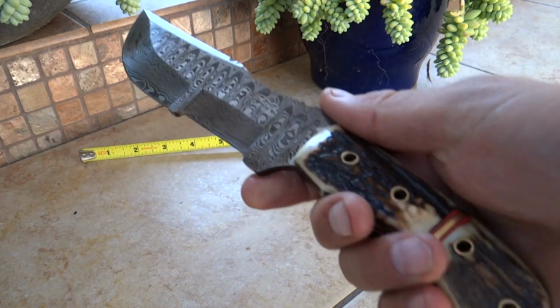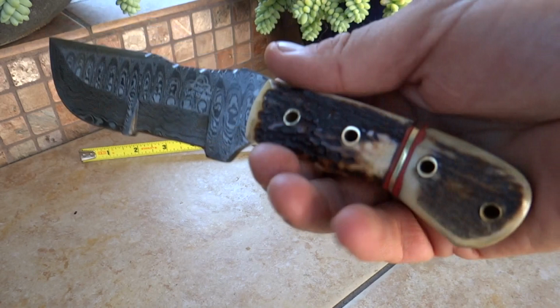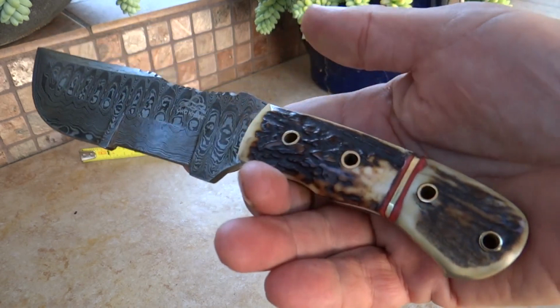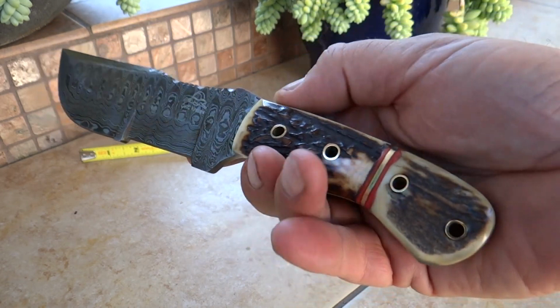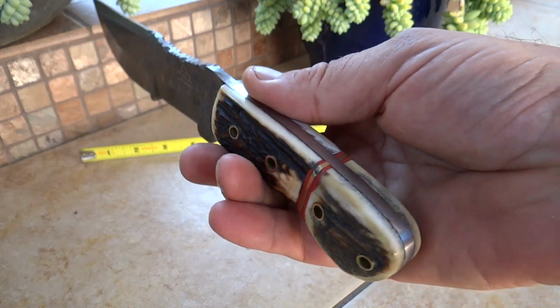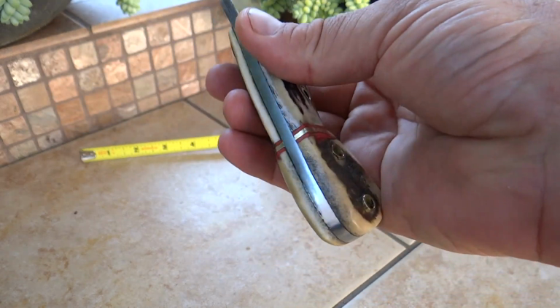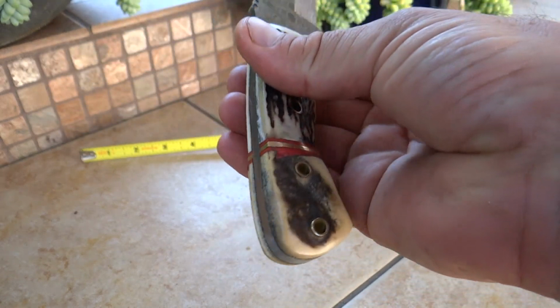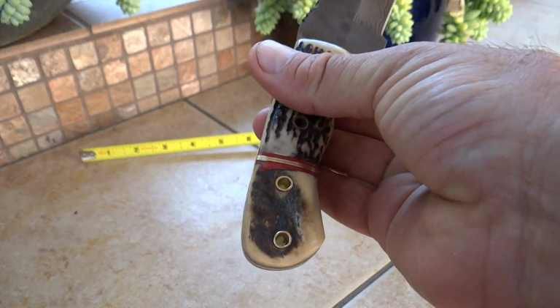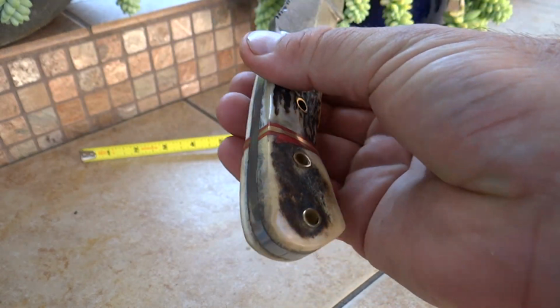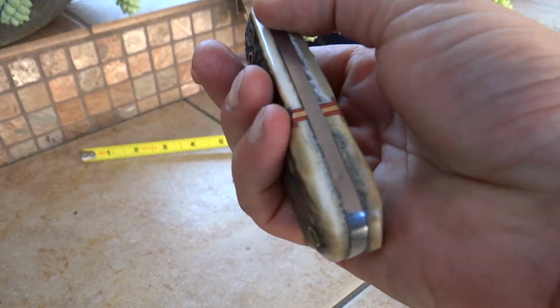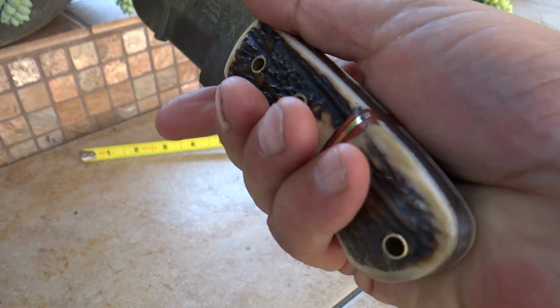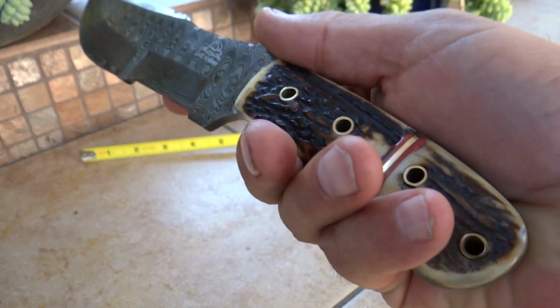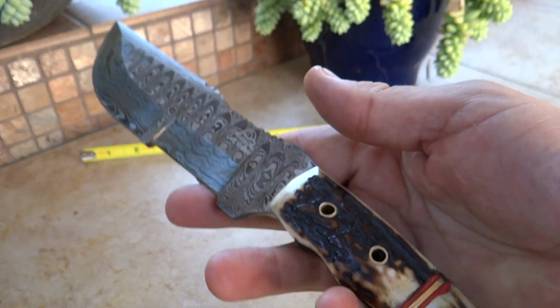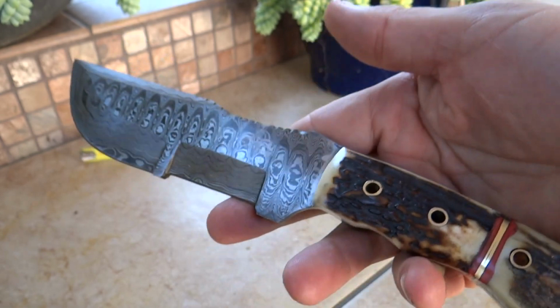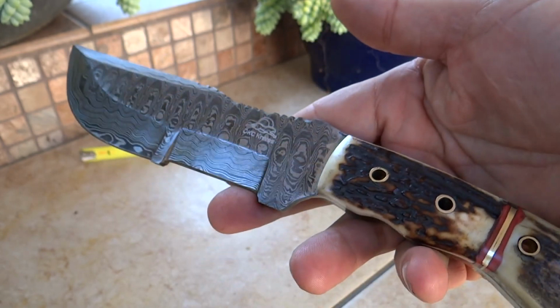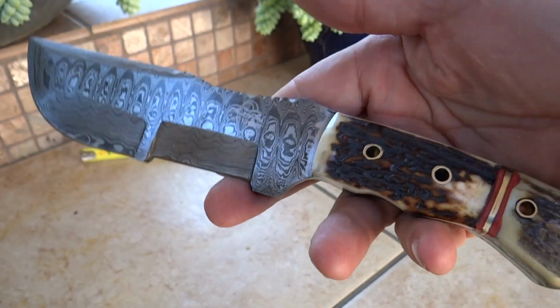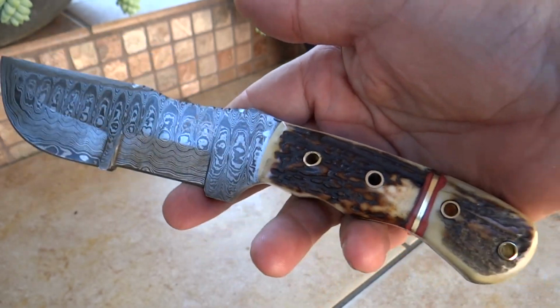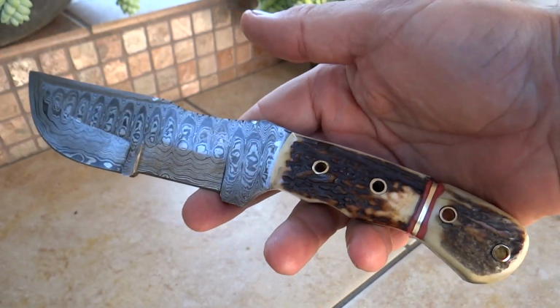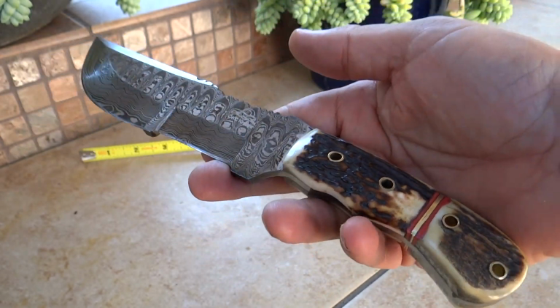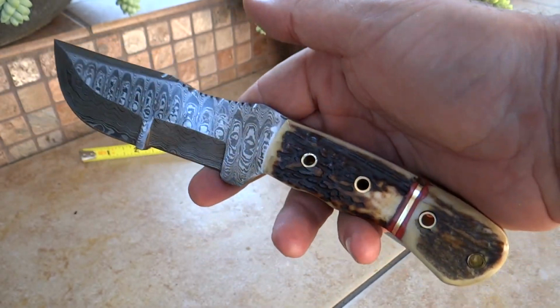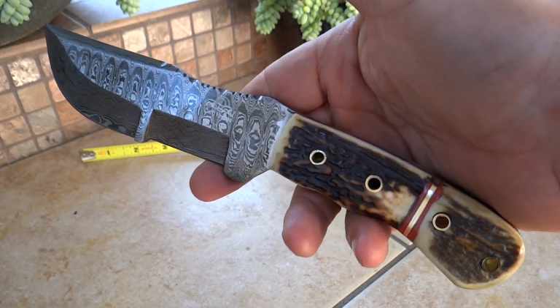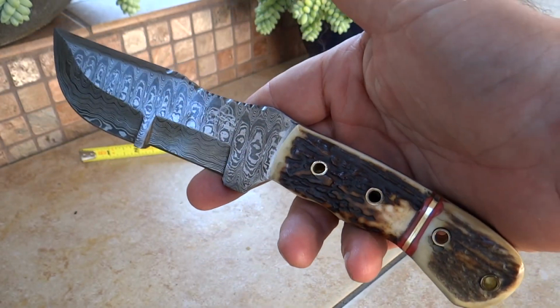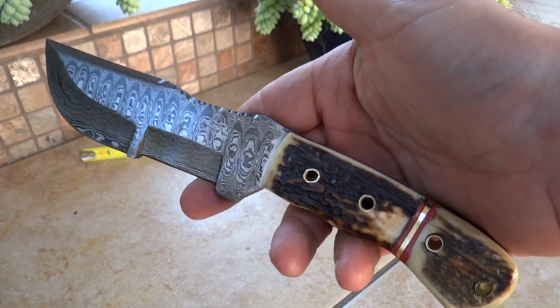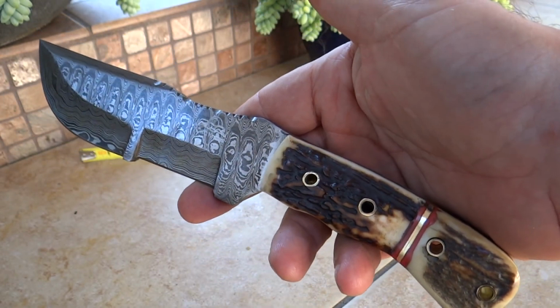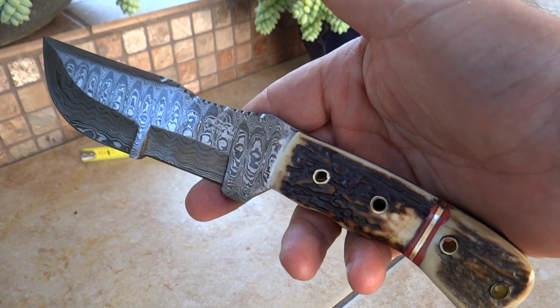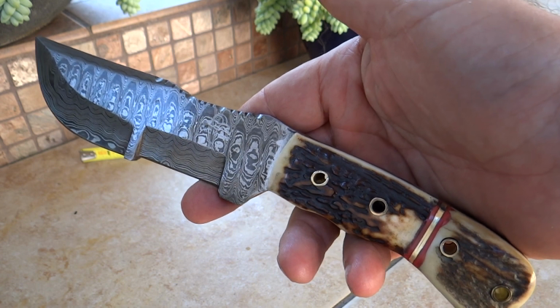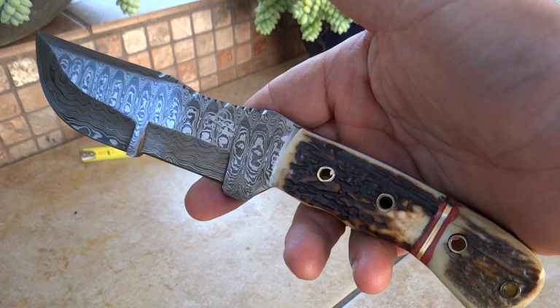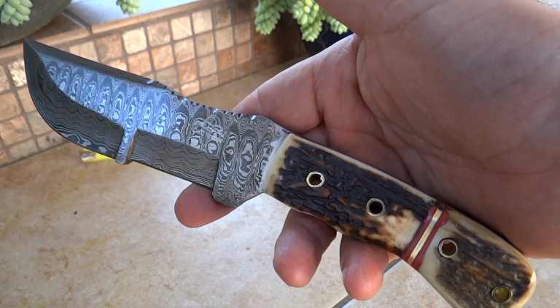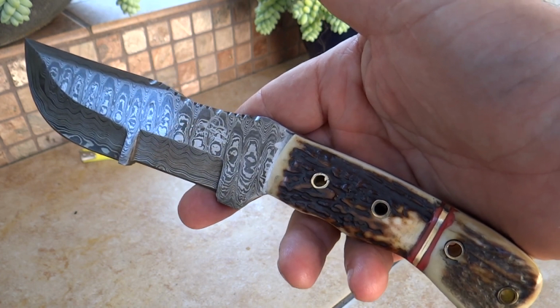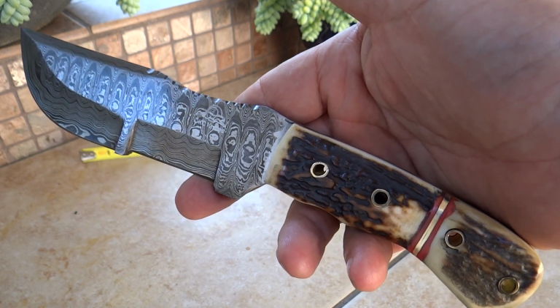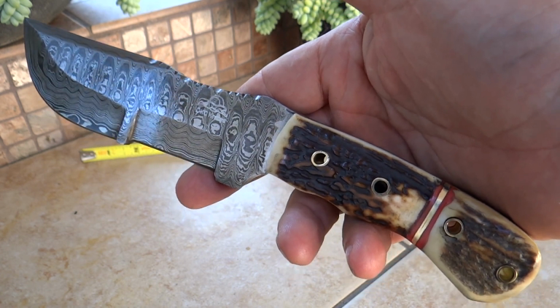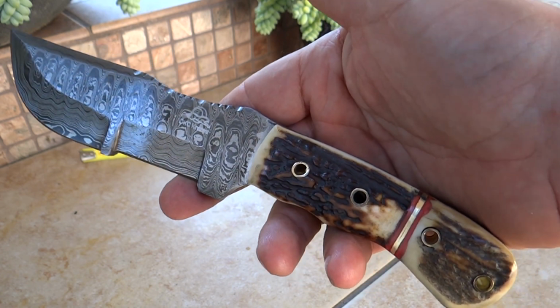But just look at the styling on that, folks. Beautiful, classic, handmade tracker knife with staghorn. You can check it out at DKCKnives.com — and that's DKC 708.